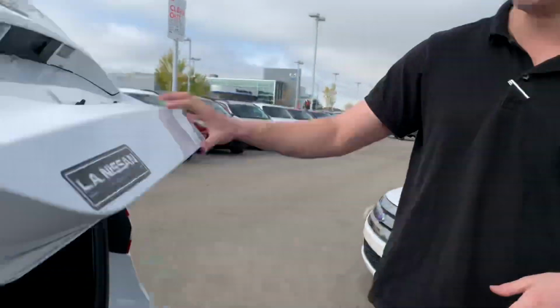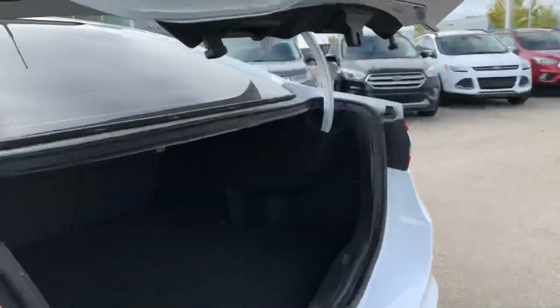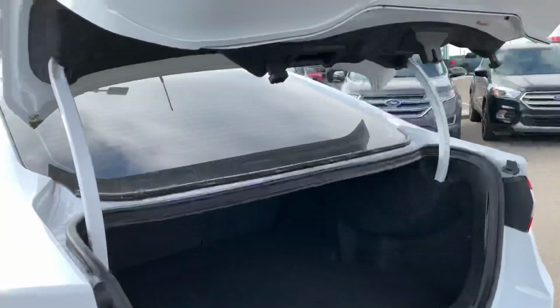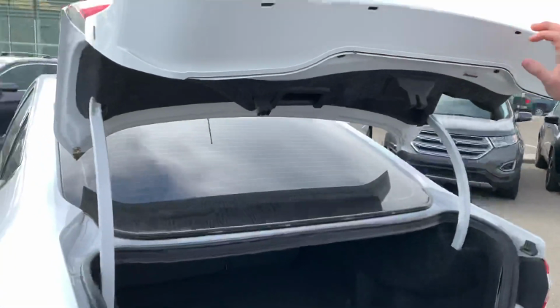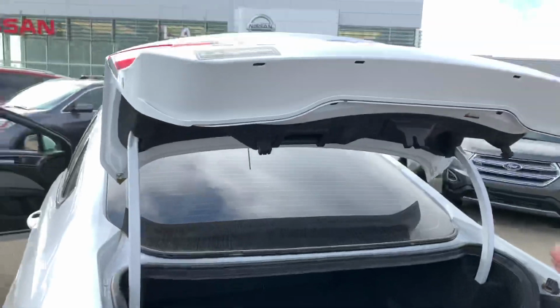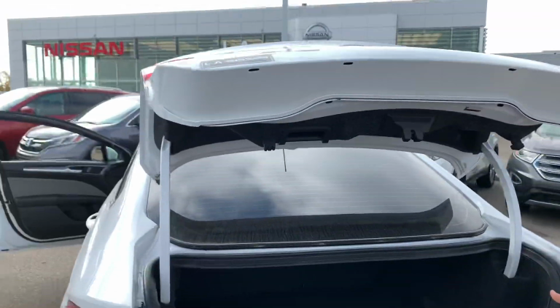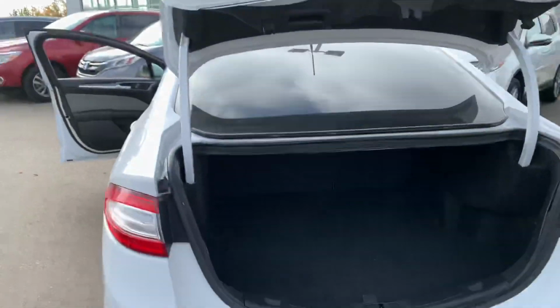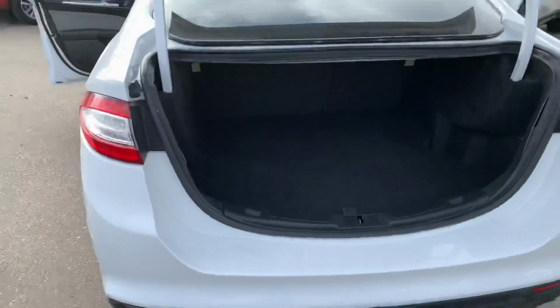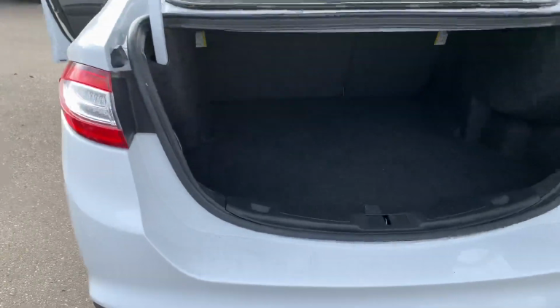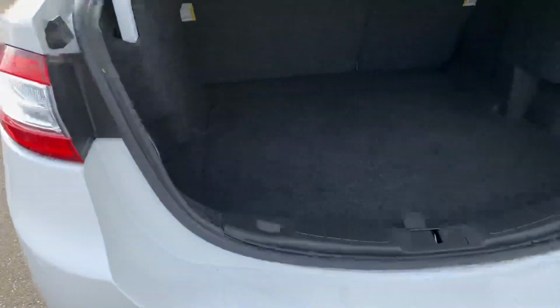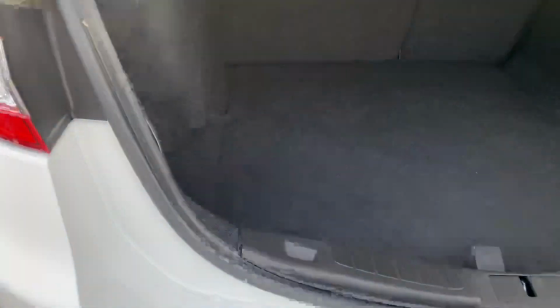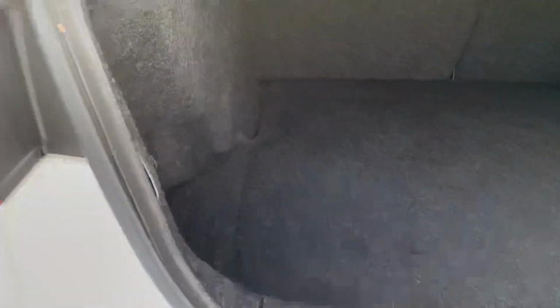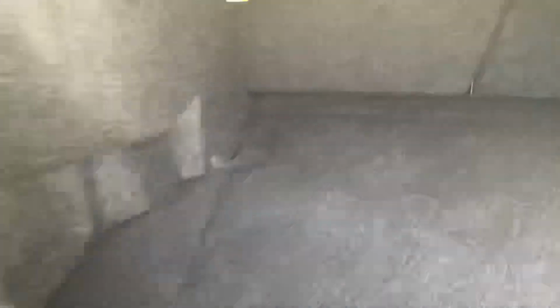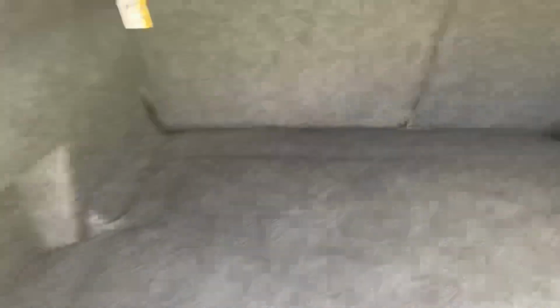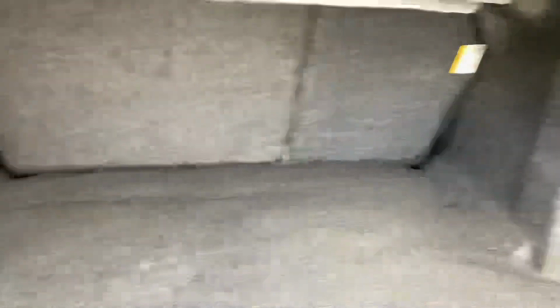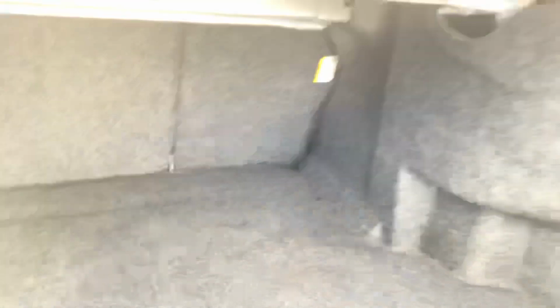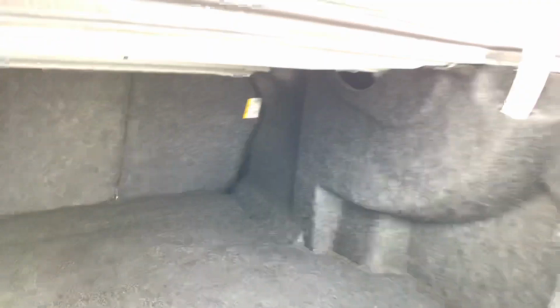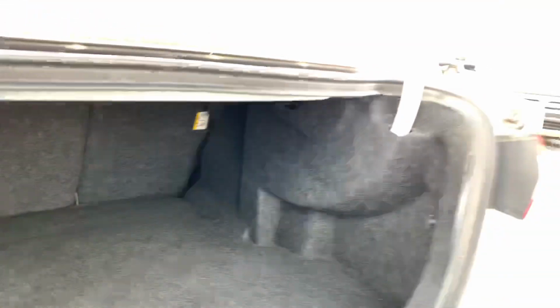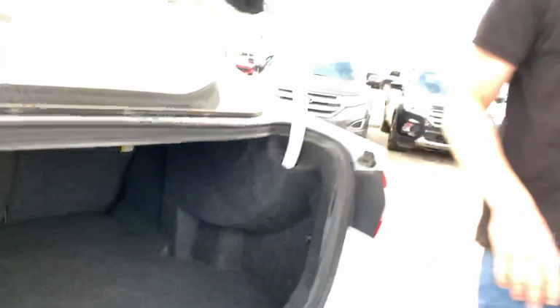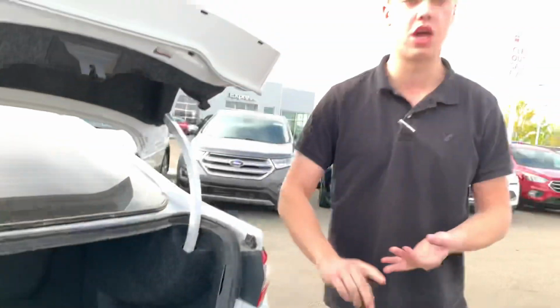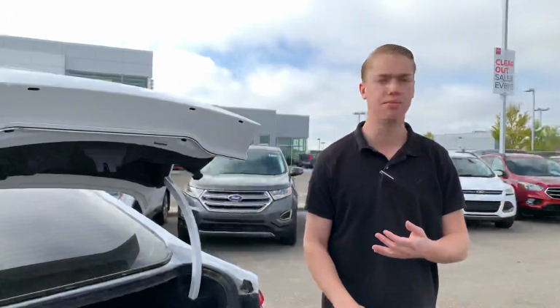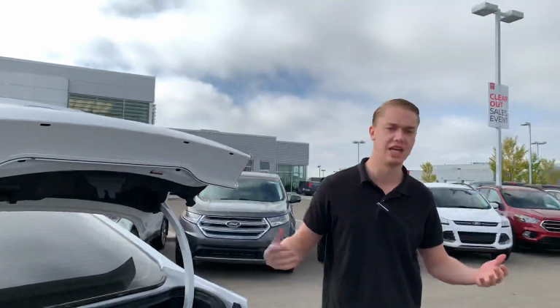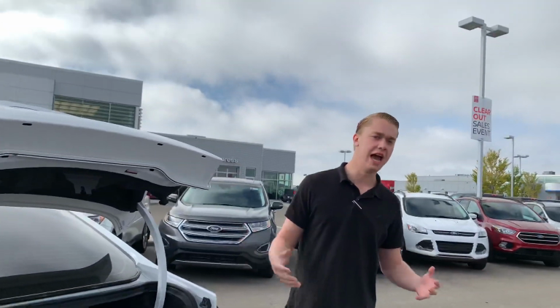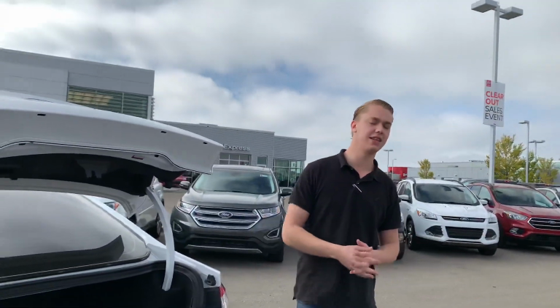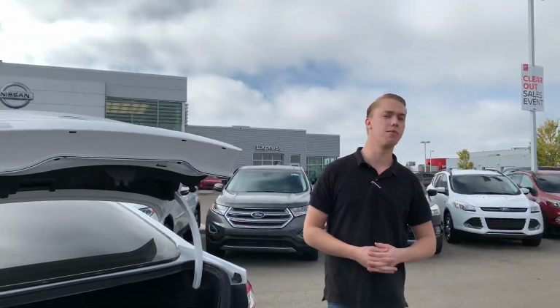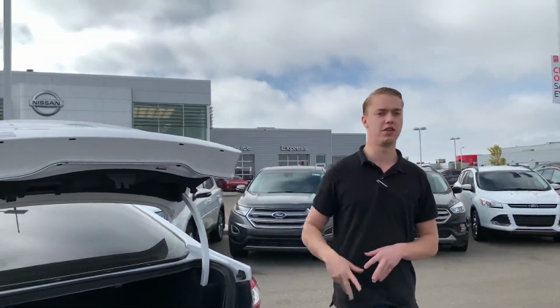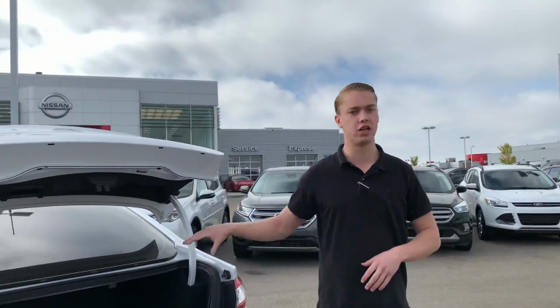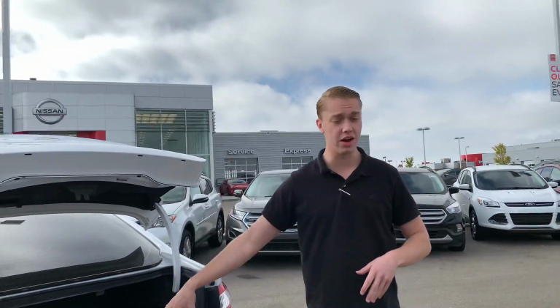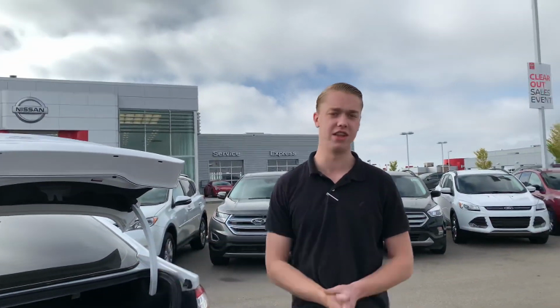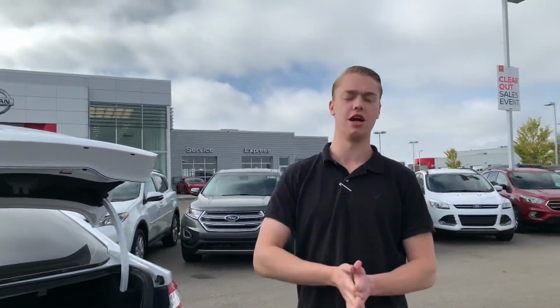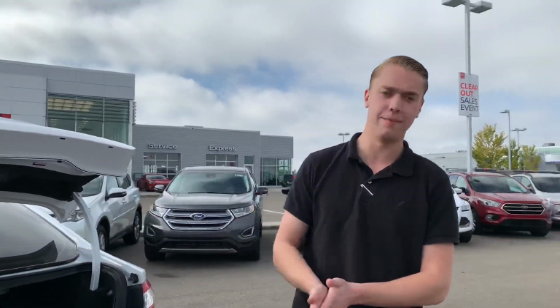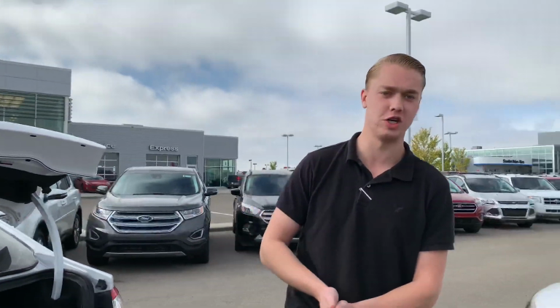Moving into the trunk, you've got tons of cargo space for anything you may be hauling around — whether it's grocery bags, golf bags, hockey bags — anything you're putting in the trunk, it'll fit there, I am sure.